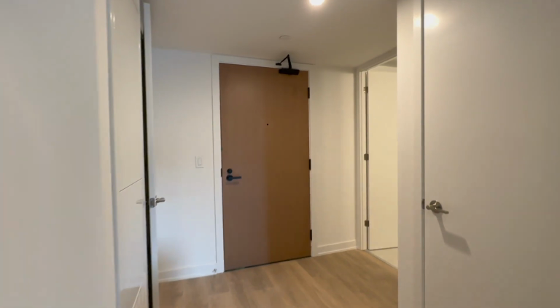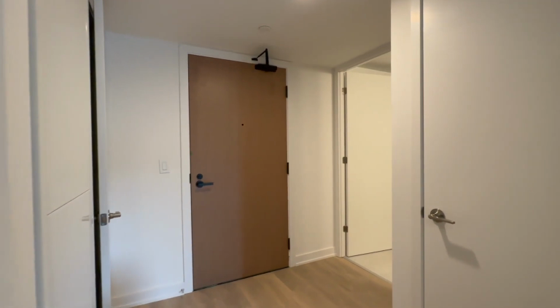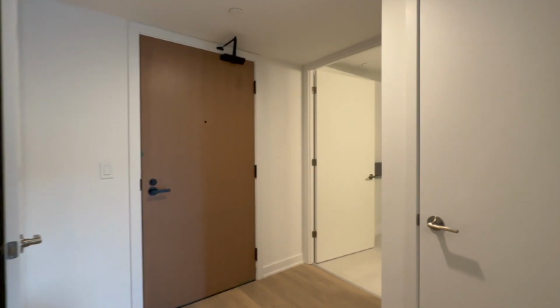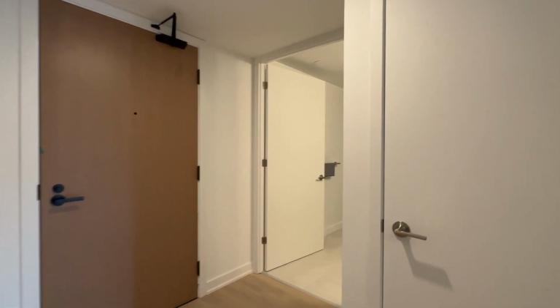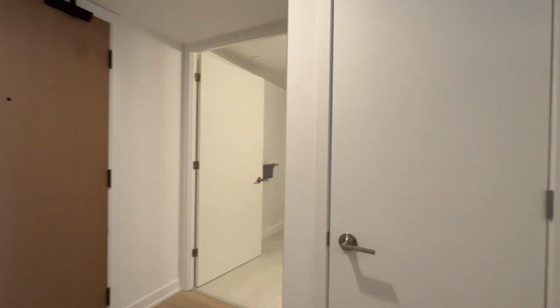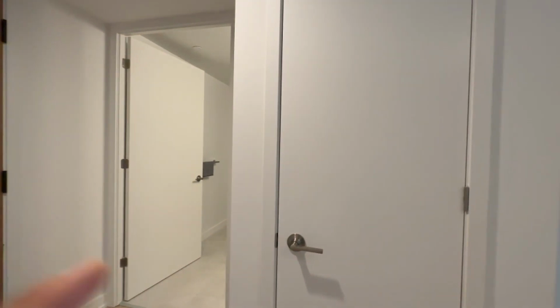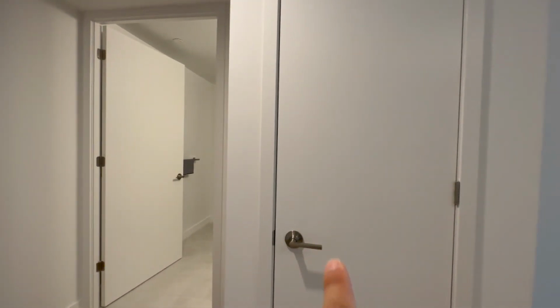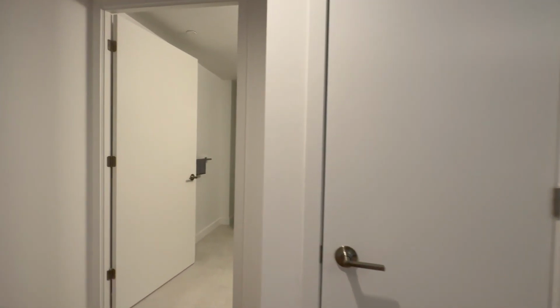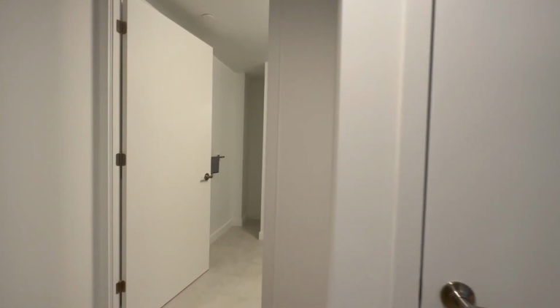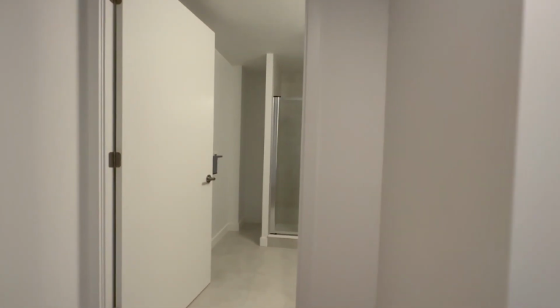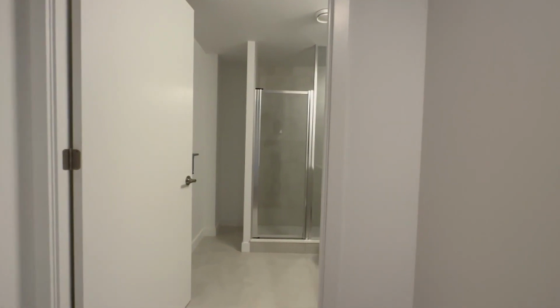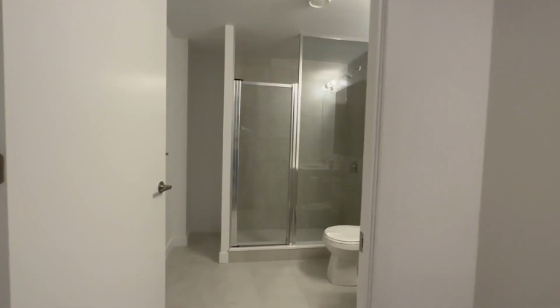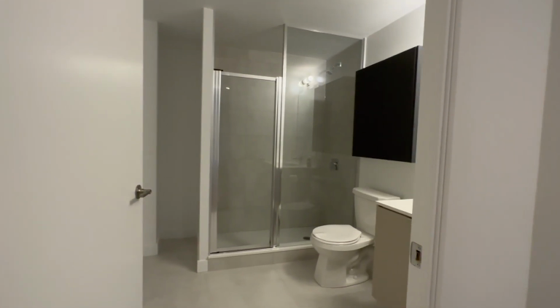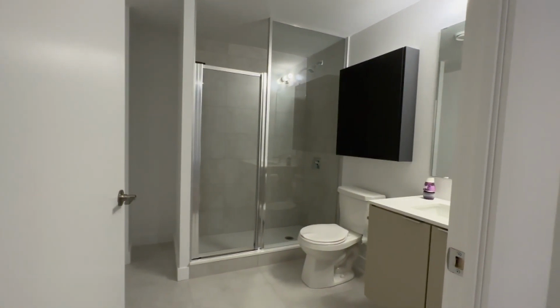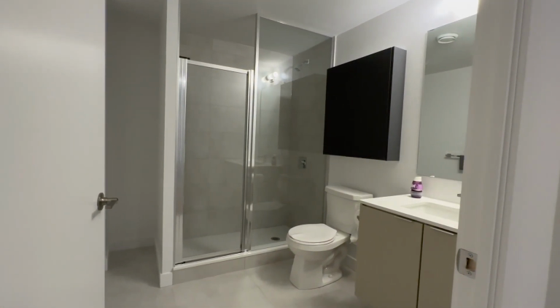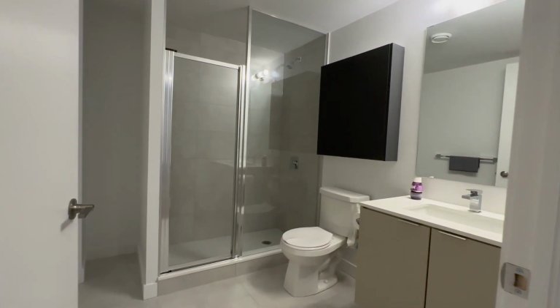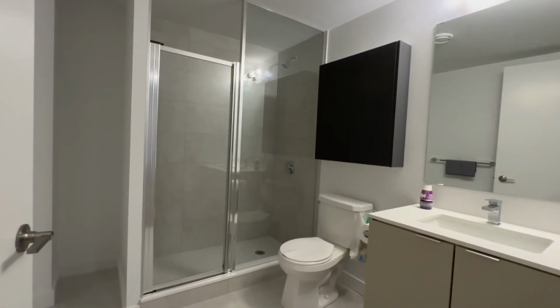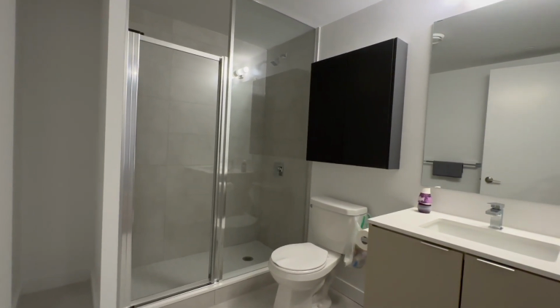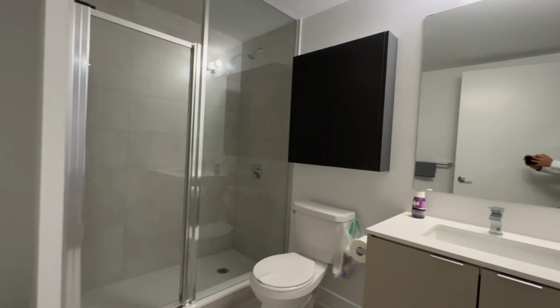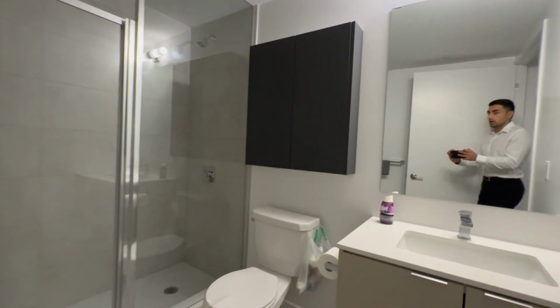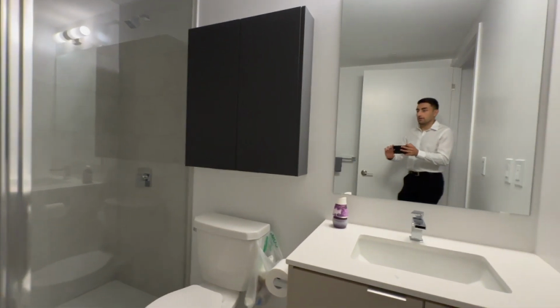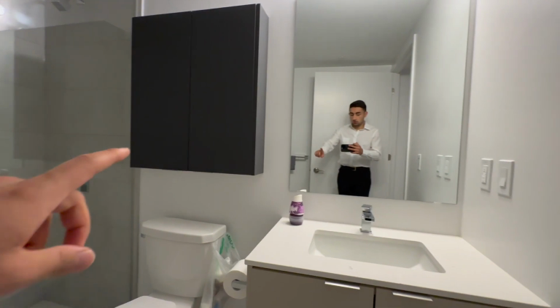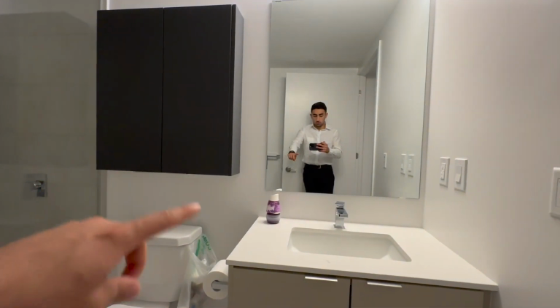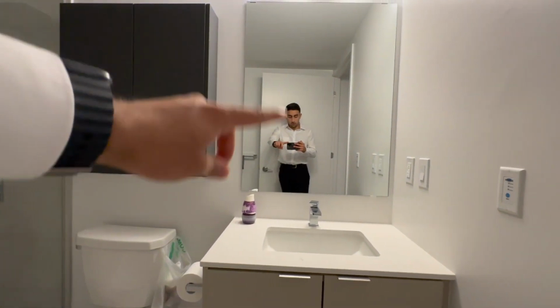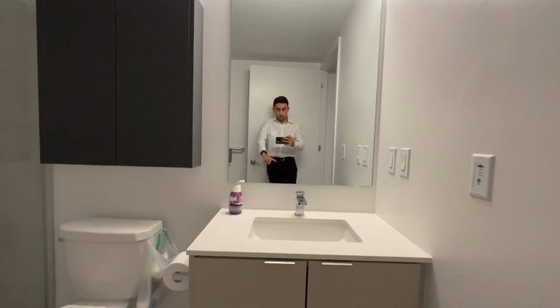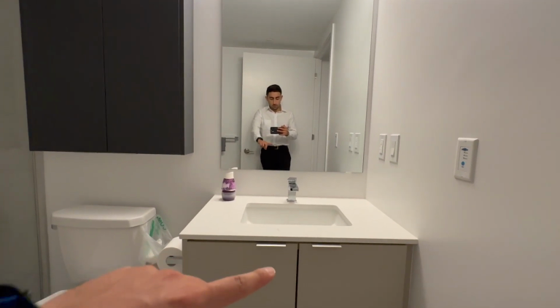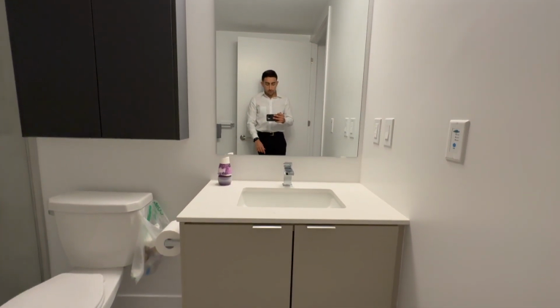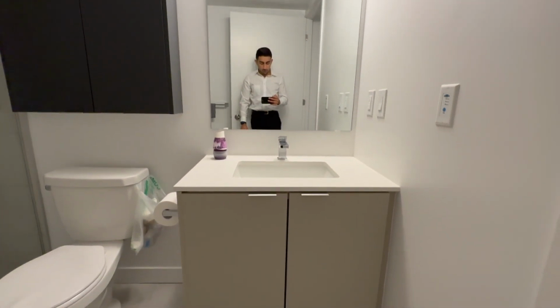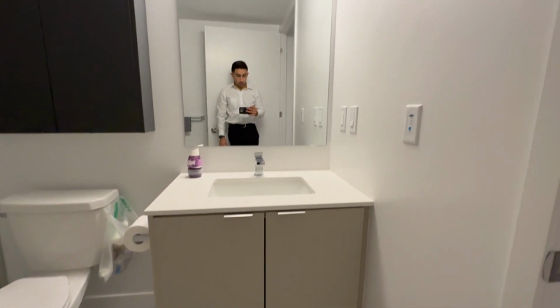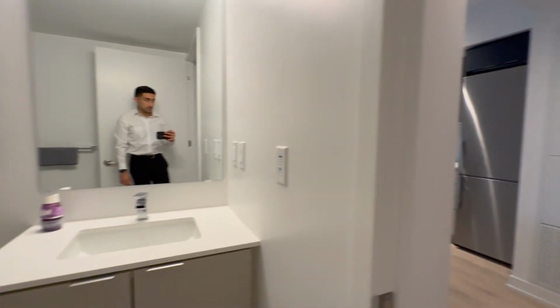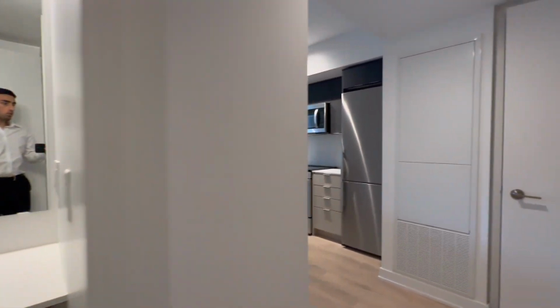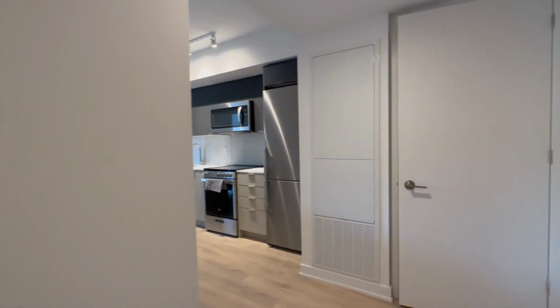Coming in, we have our front entrance over here. You've got your coat closet, and then over here we have our first bathroom. It's a full three-piece with a shower. You have additional storage over here, a beautiful mirror, and then you have a floating sink with a quartz vanity.